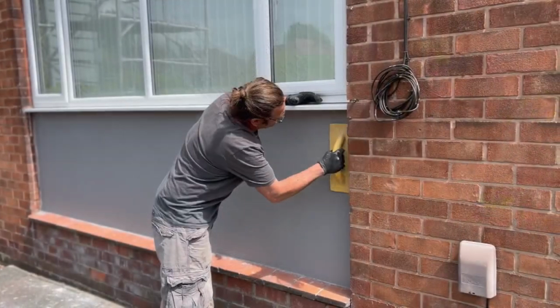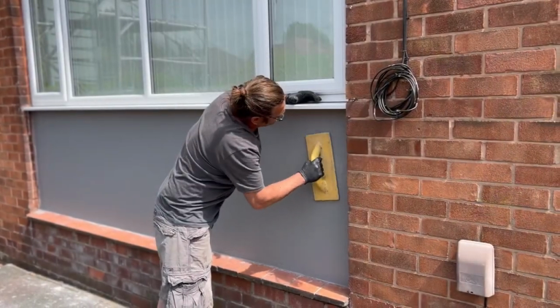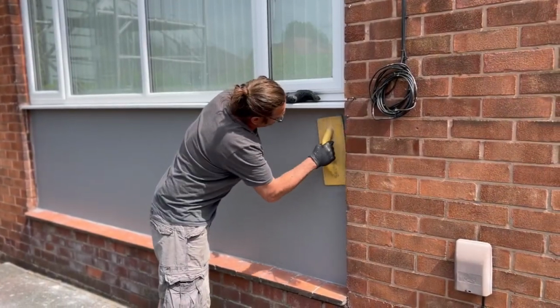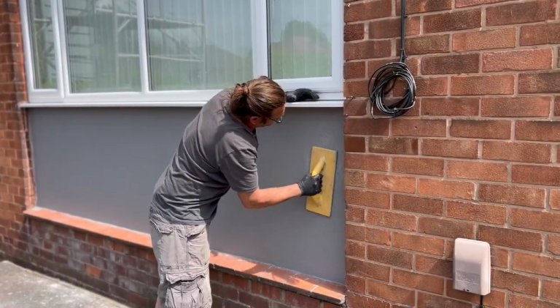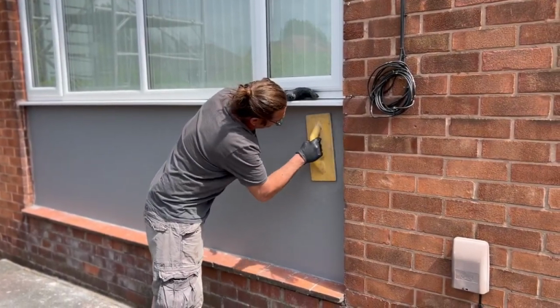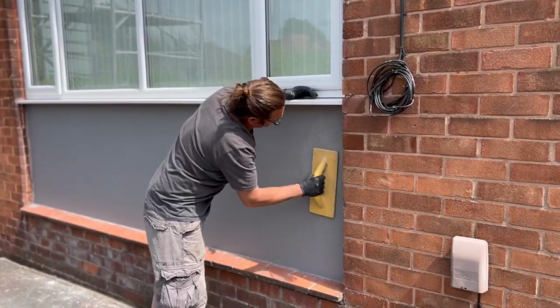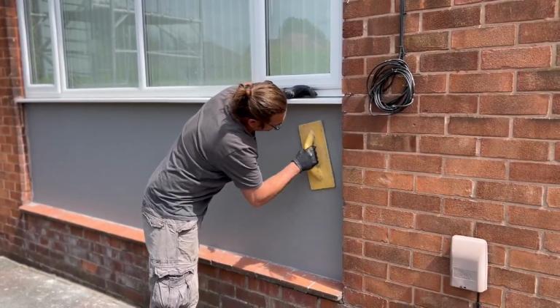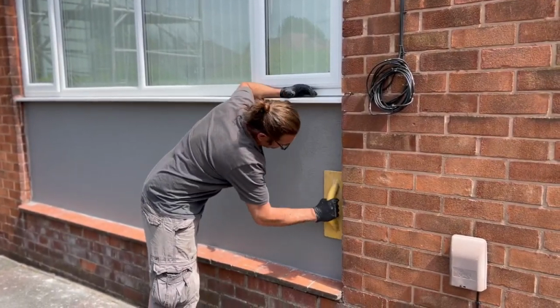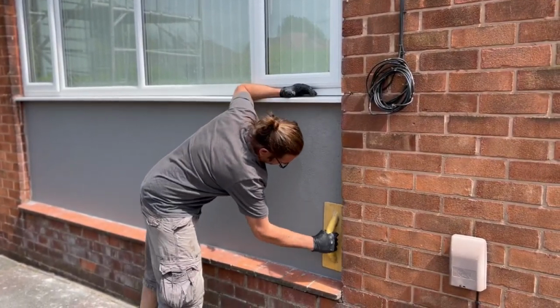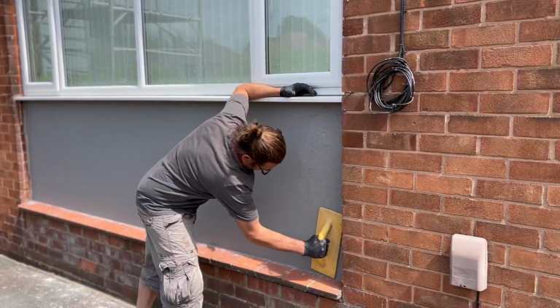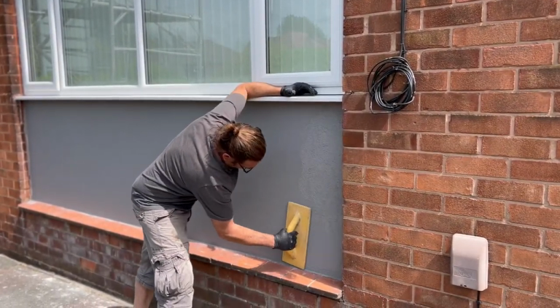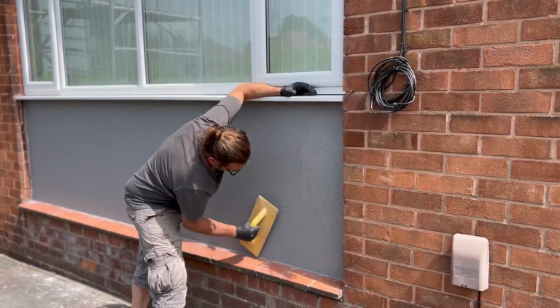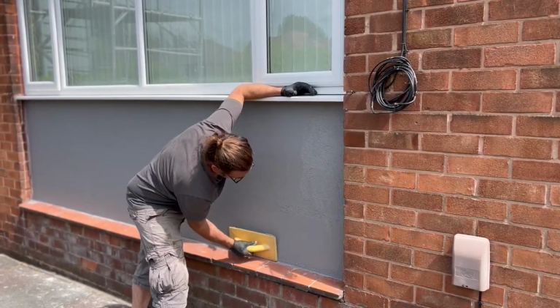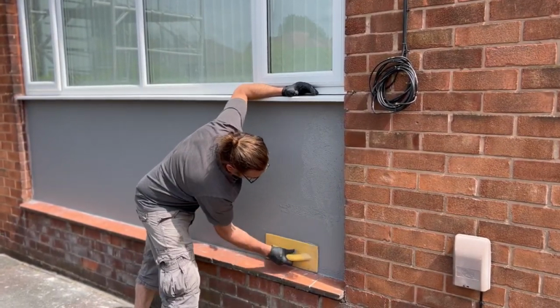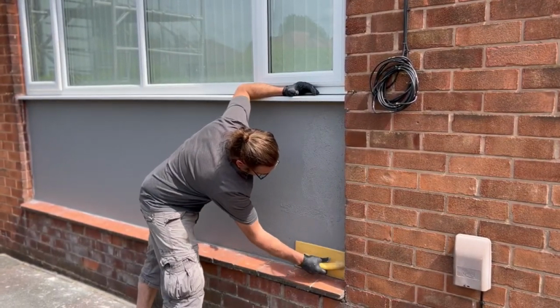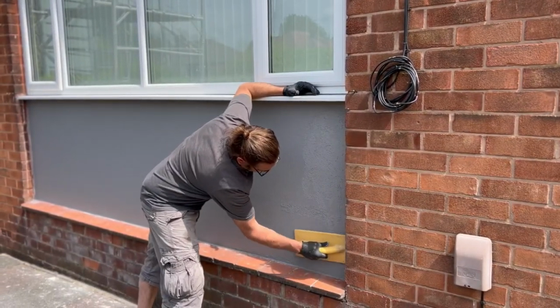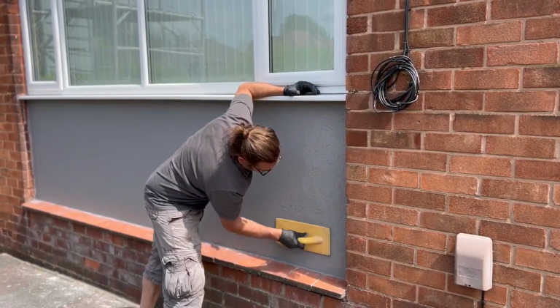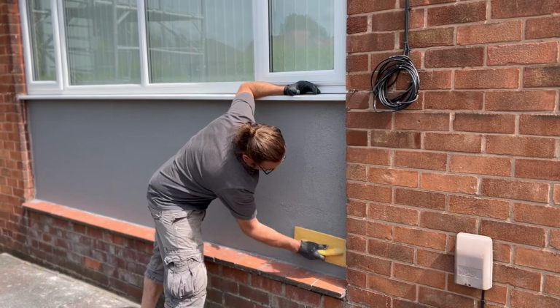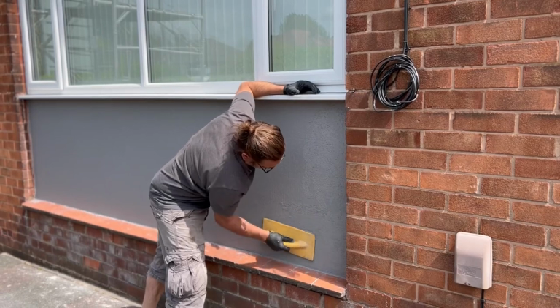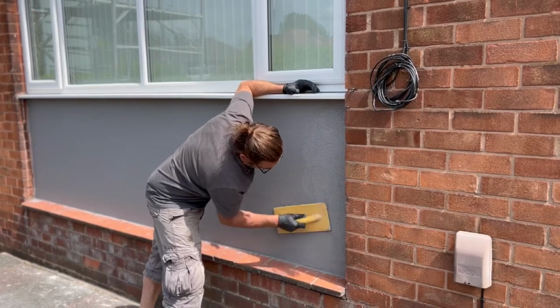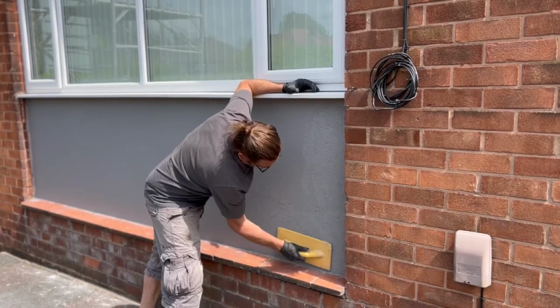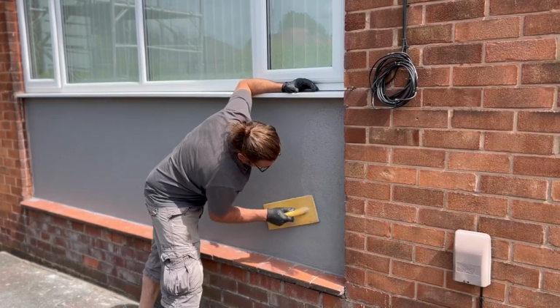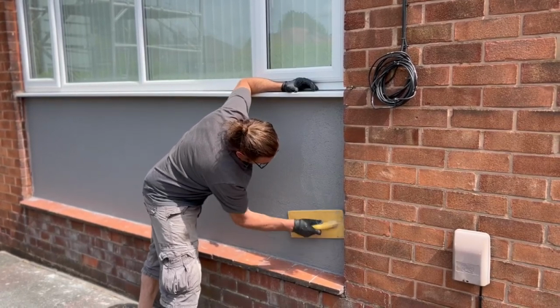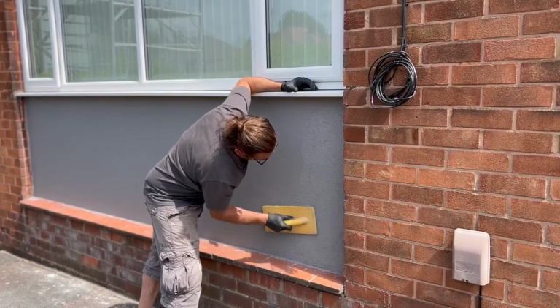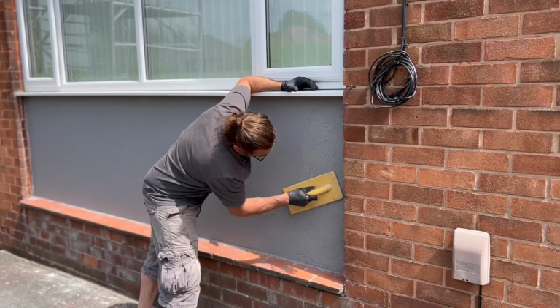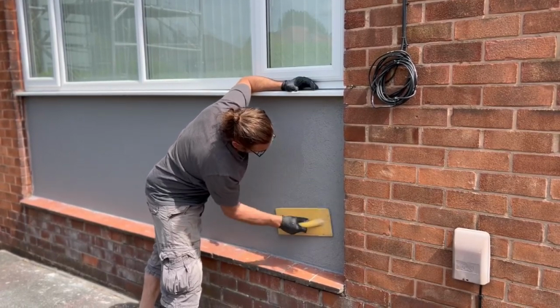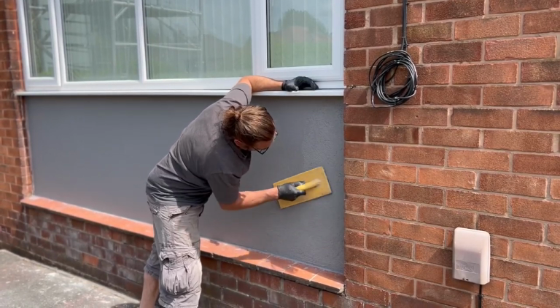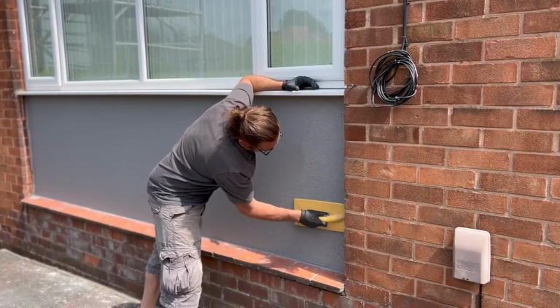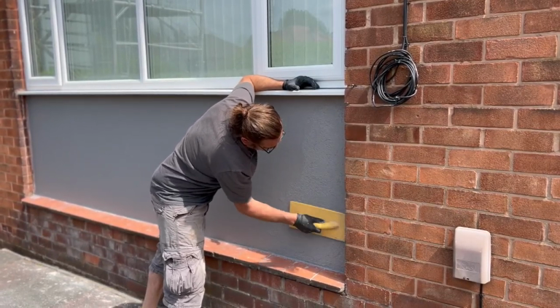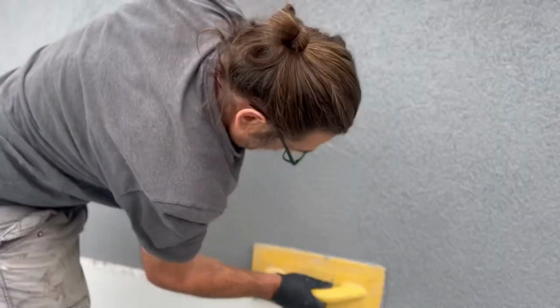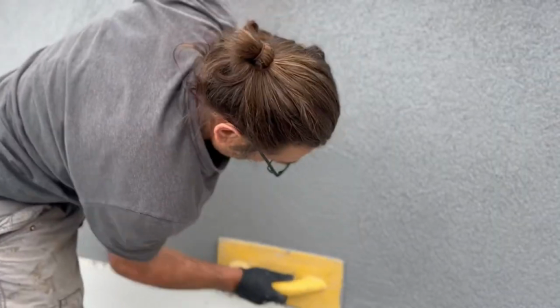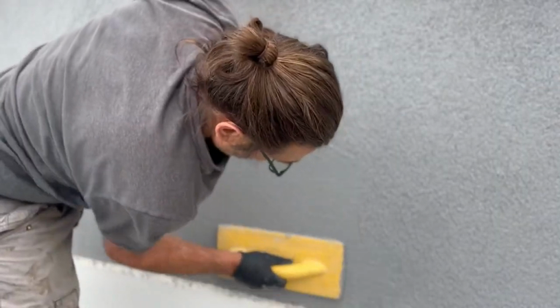So this is the part where you start rubbing your render down in circular motions, and you get it nice and flat and you get this perfect texture on it.